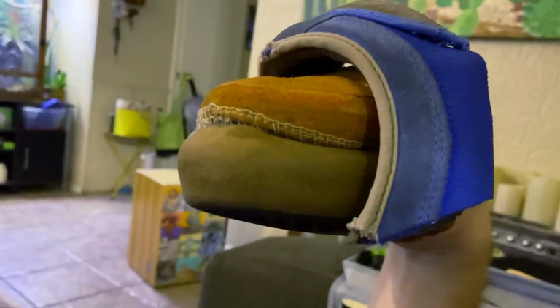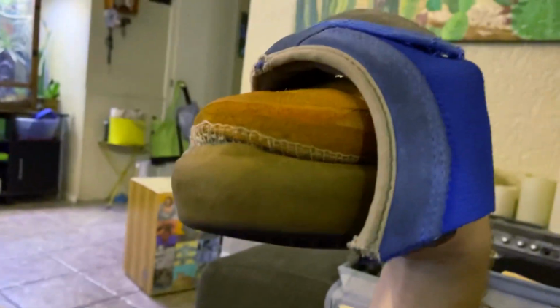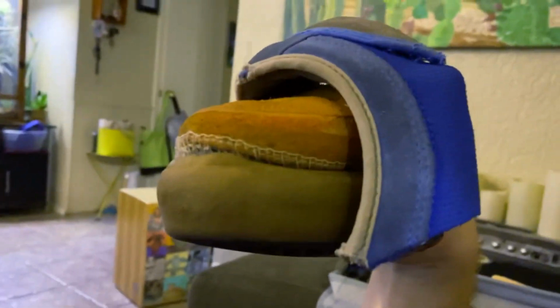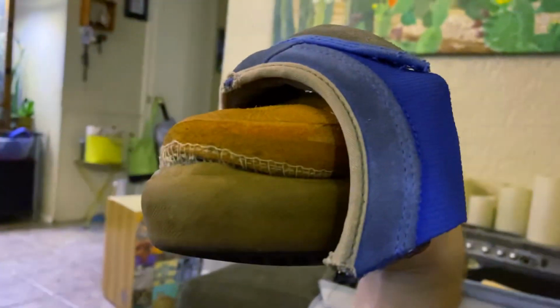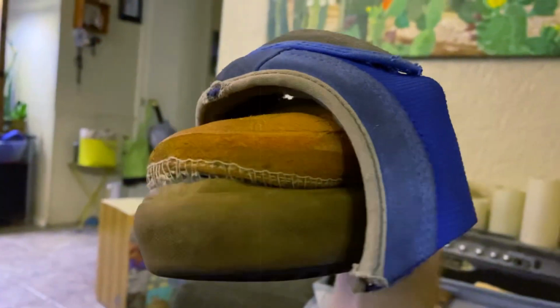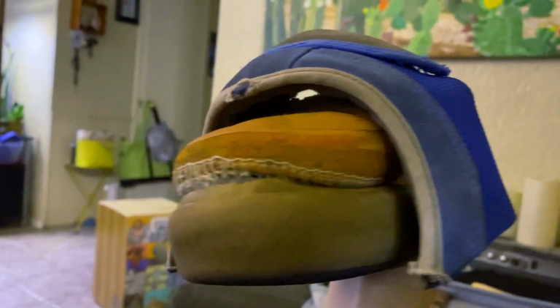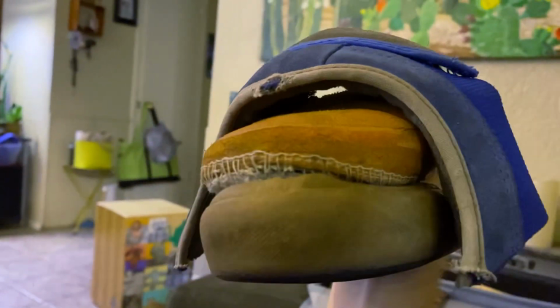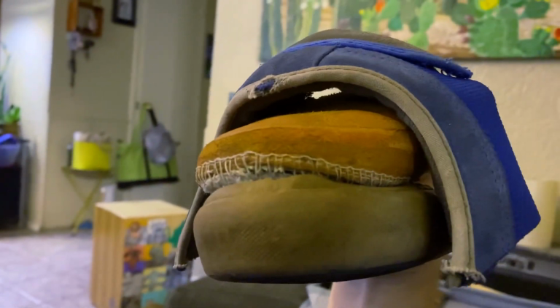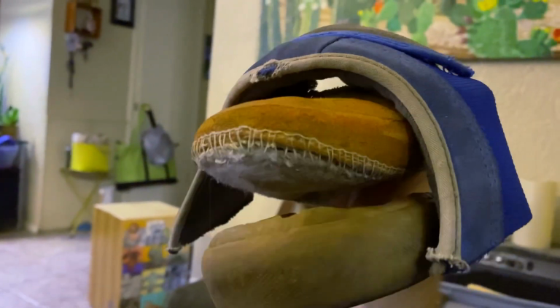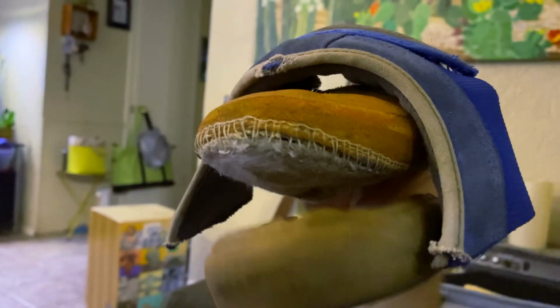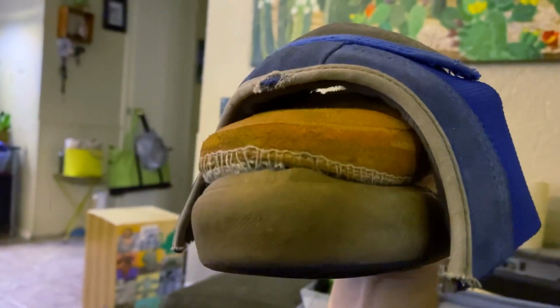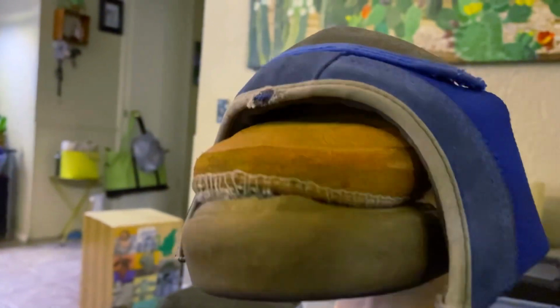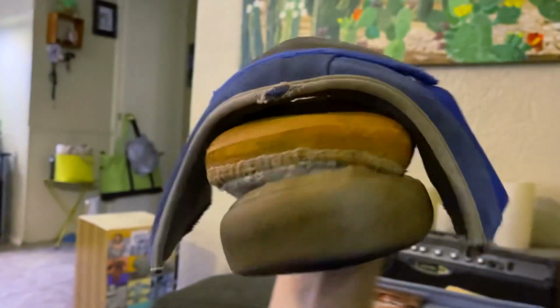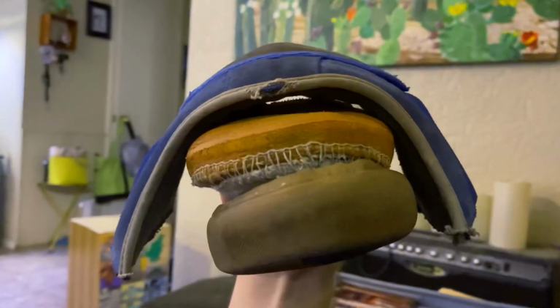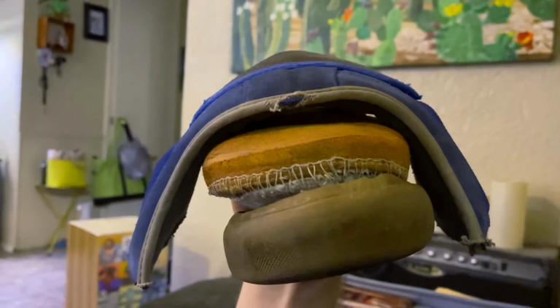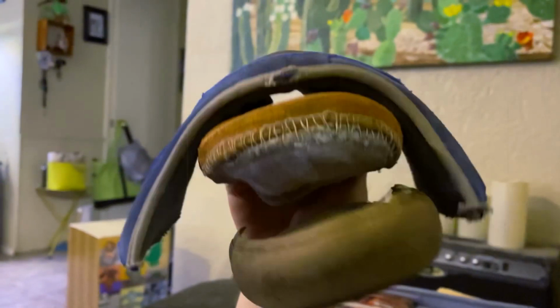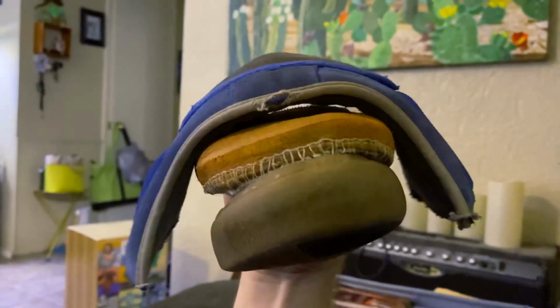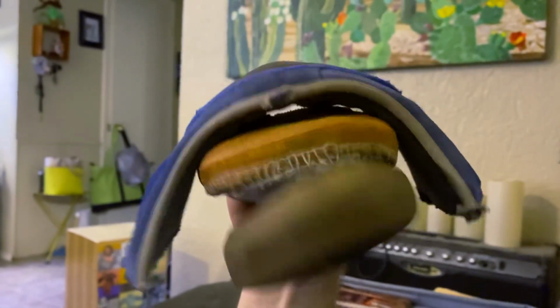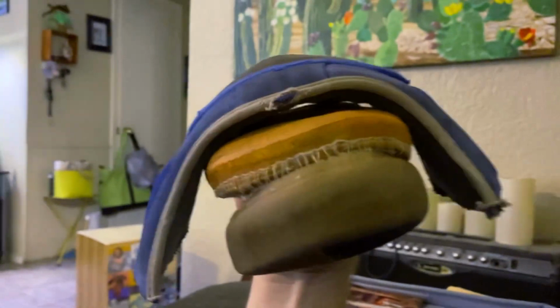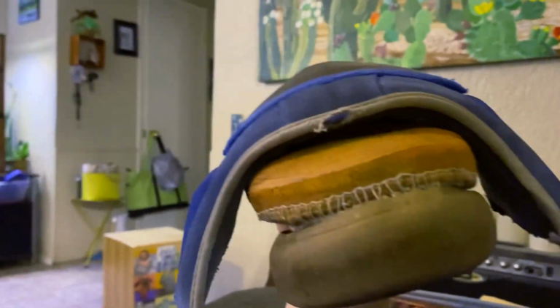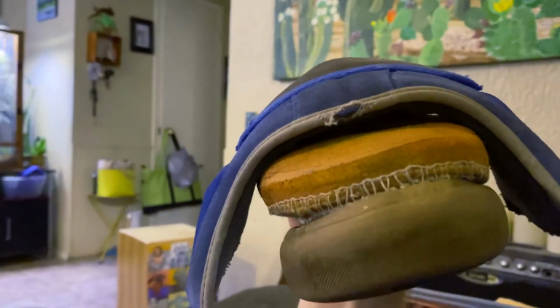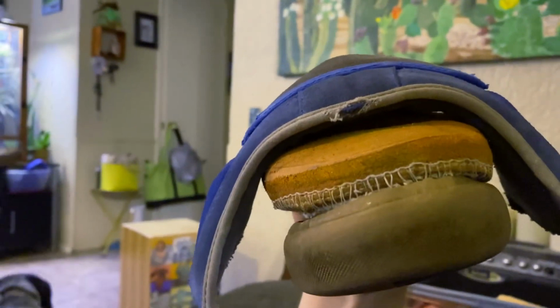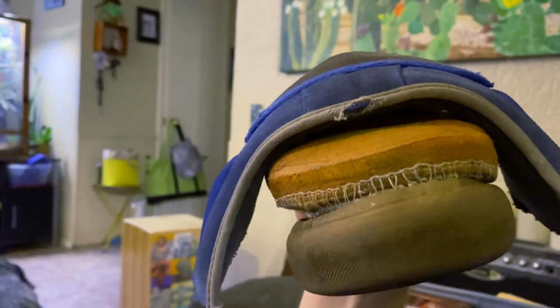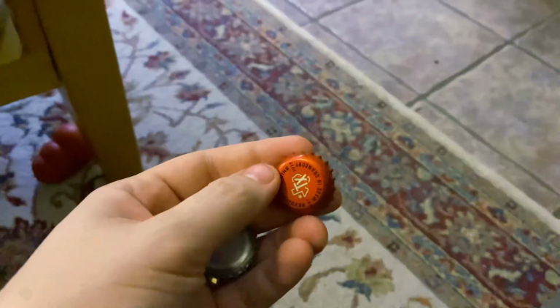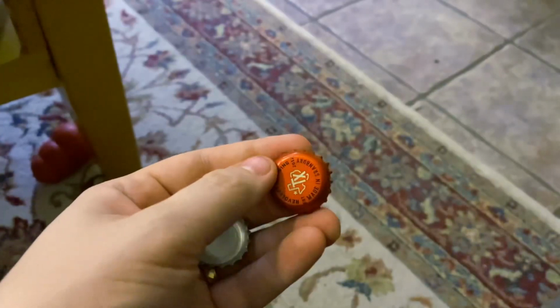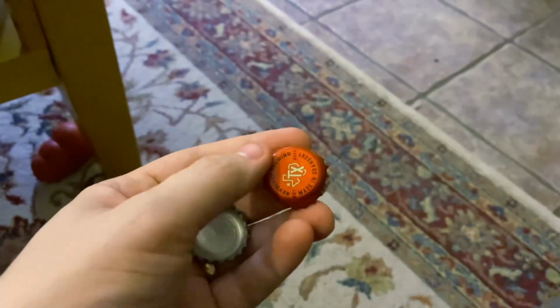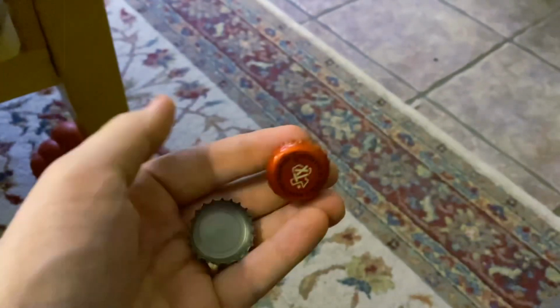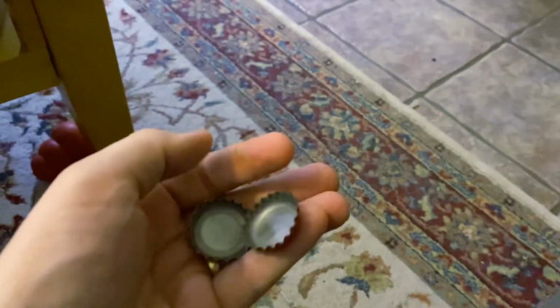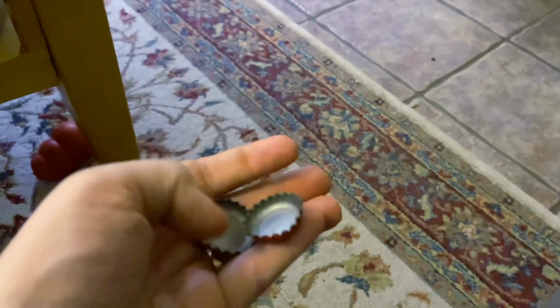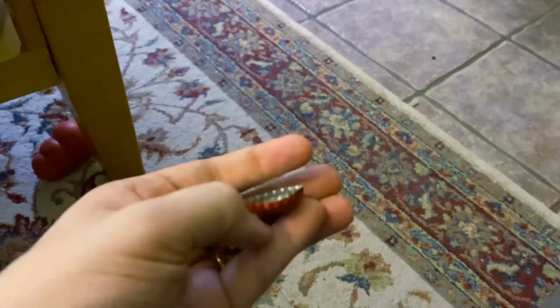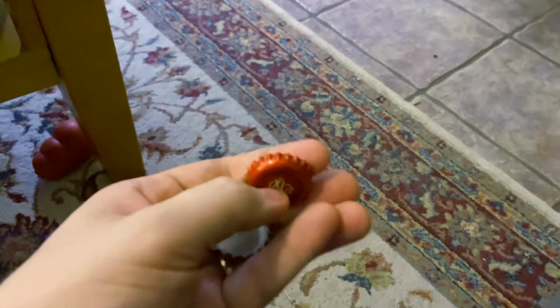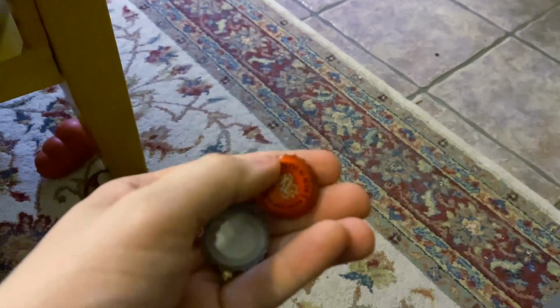And here's what we got, look at that! Next here, we got some bottle caps.